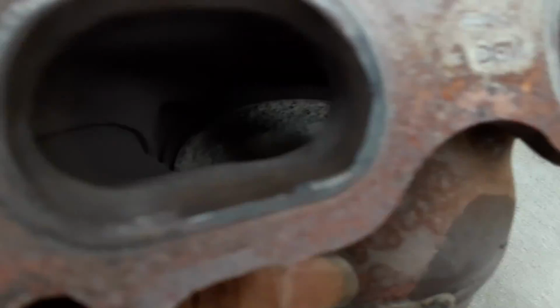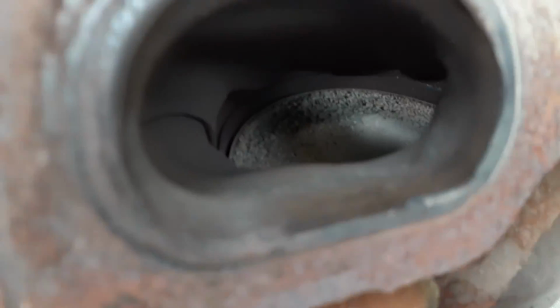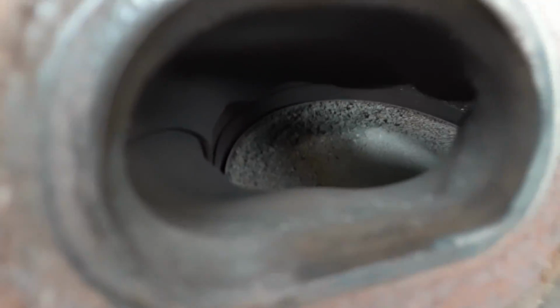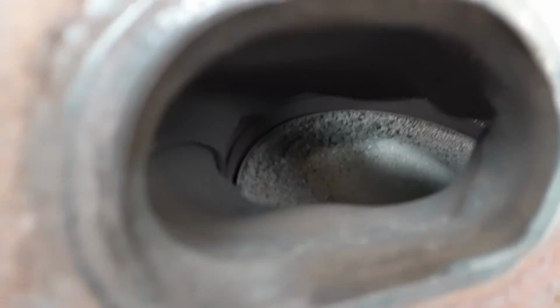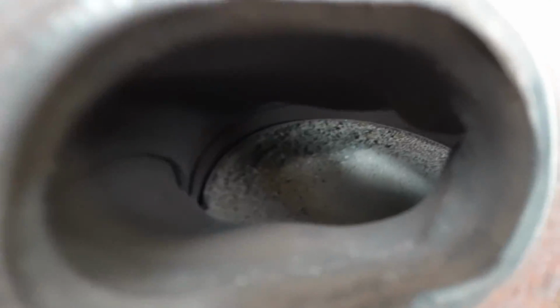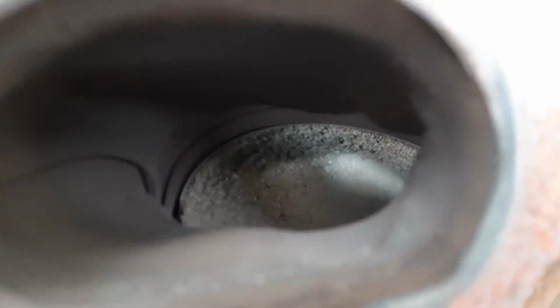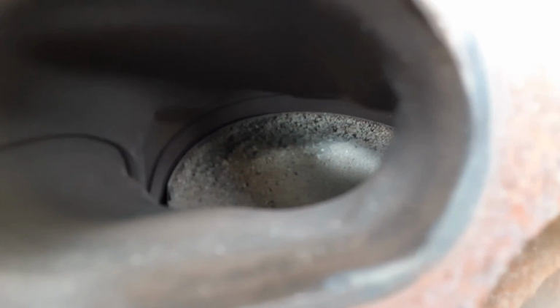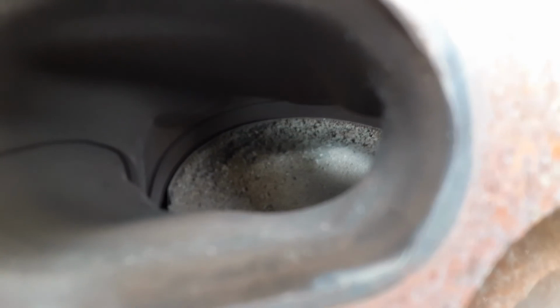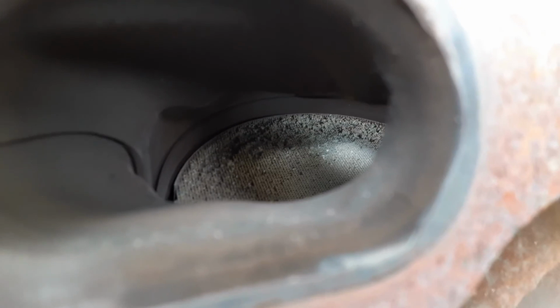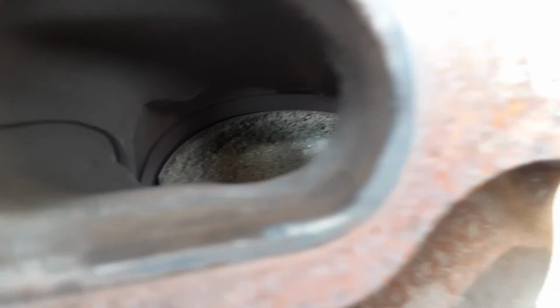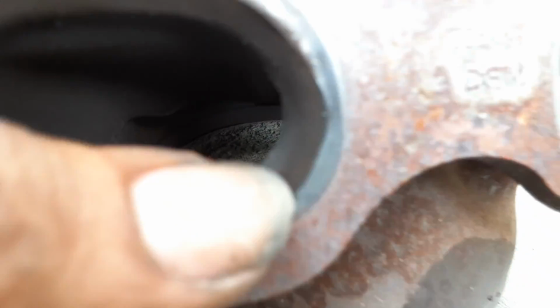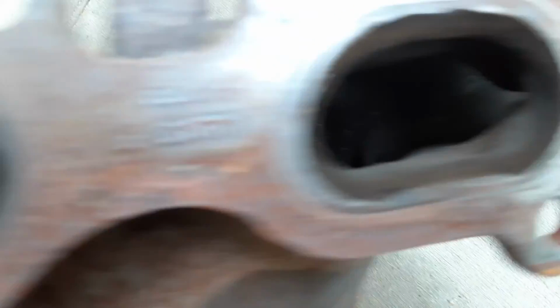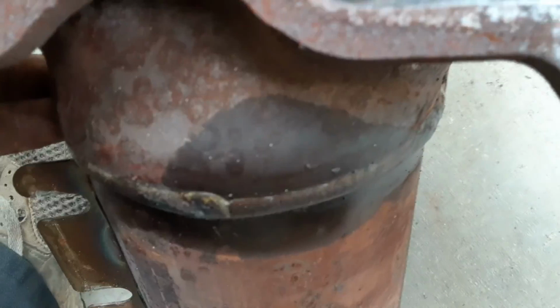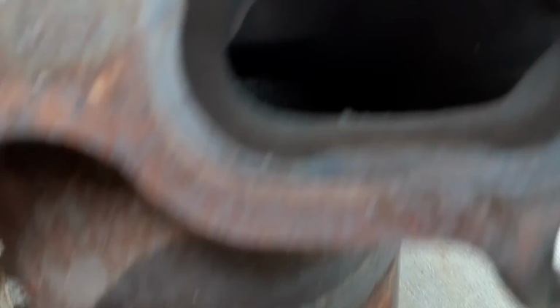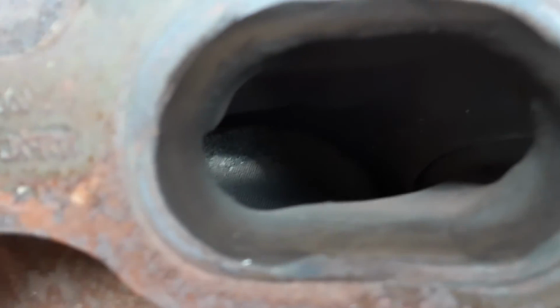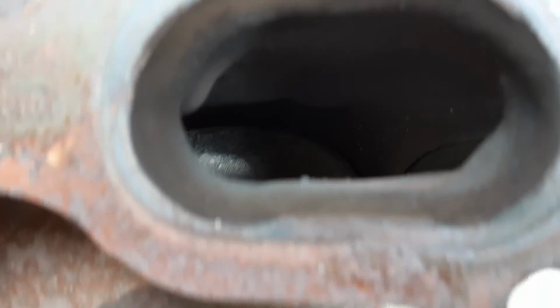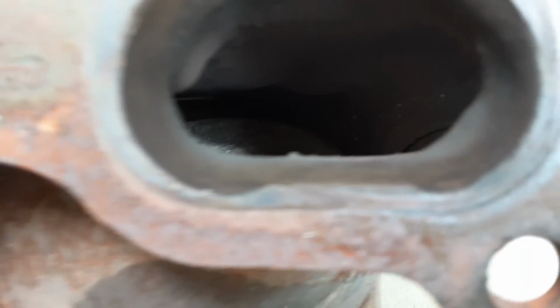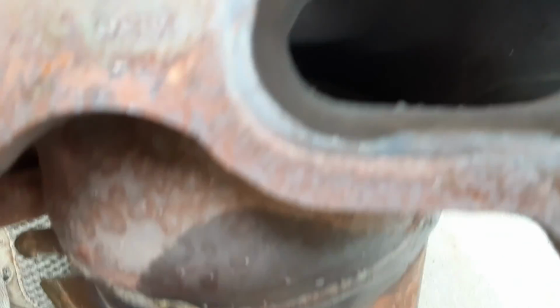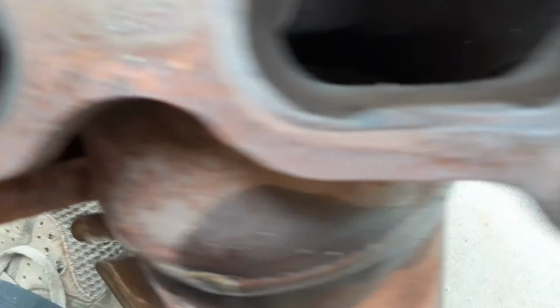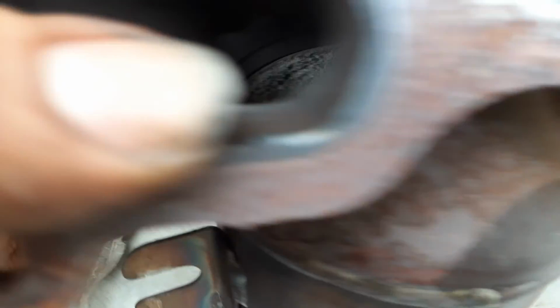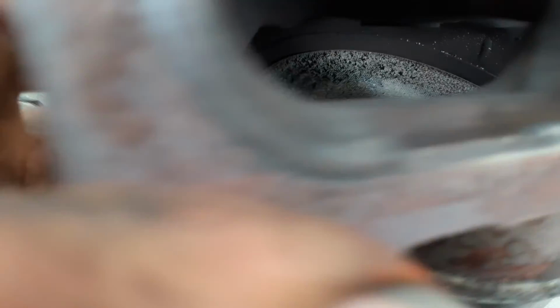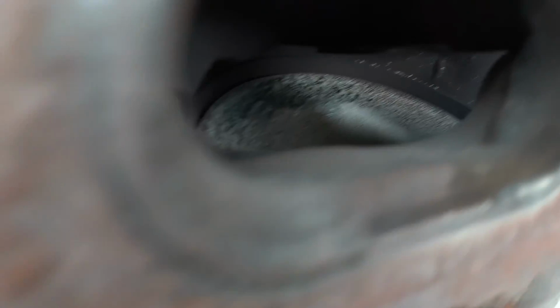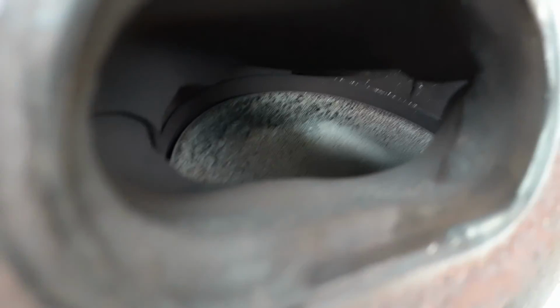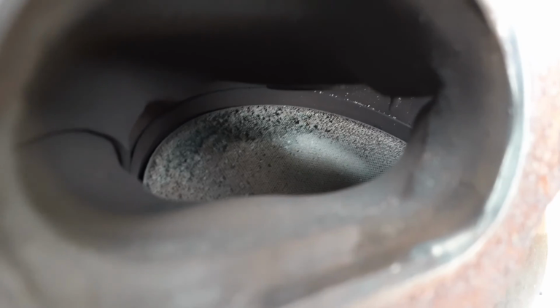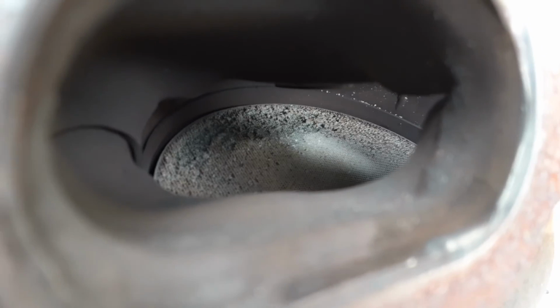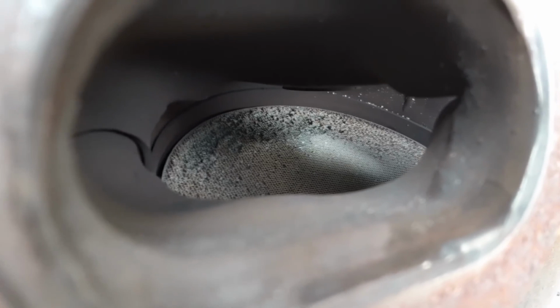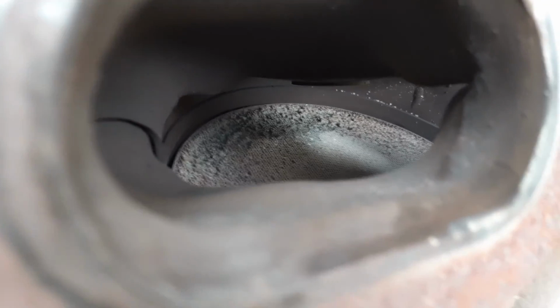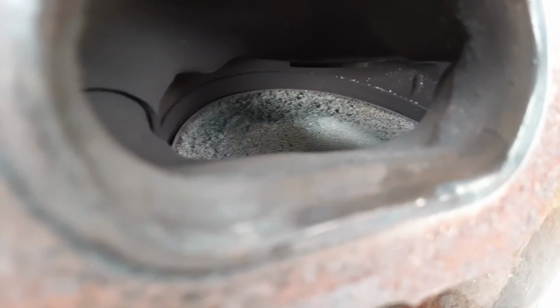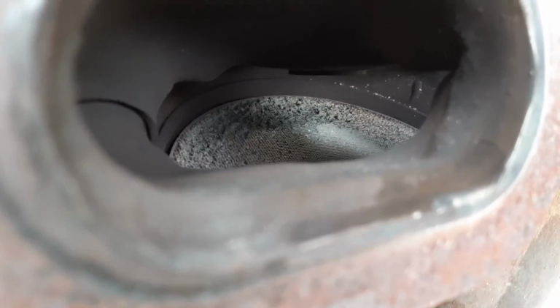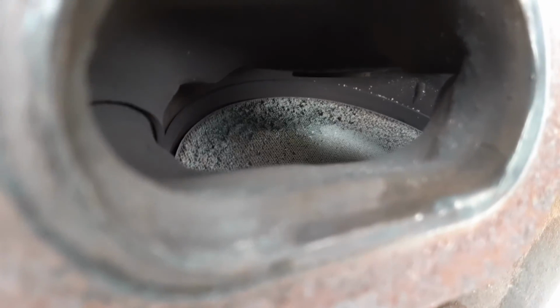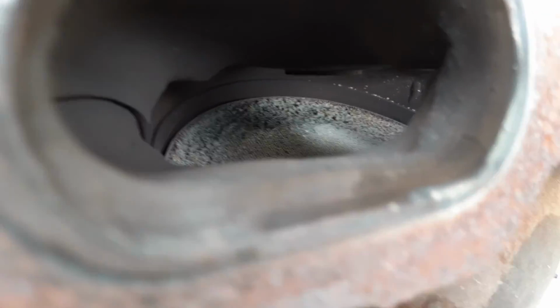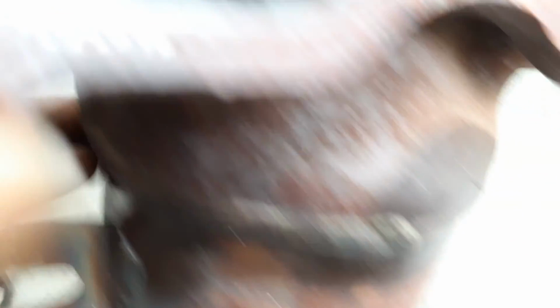You can see where the catalytic converter is being damaged — you can see on top there. That damage is what caused the catalytic converter to need replacement.